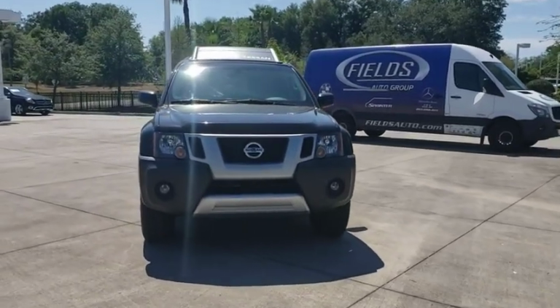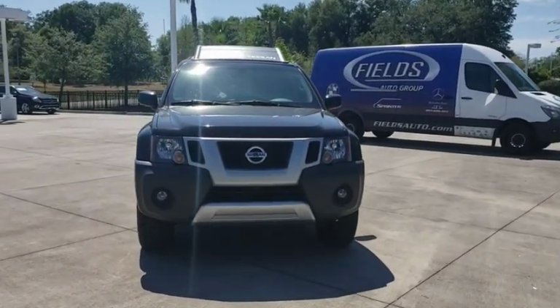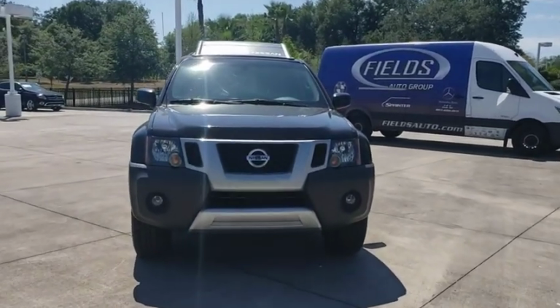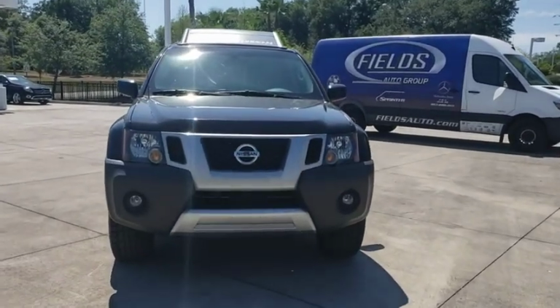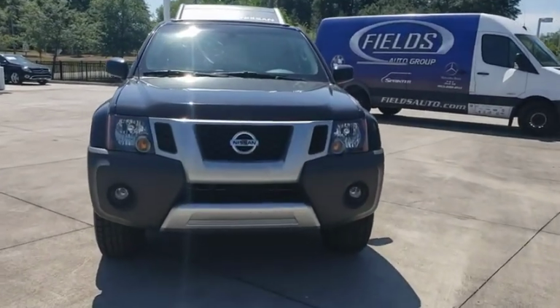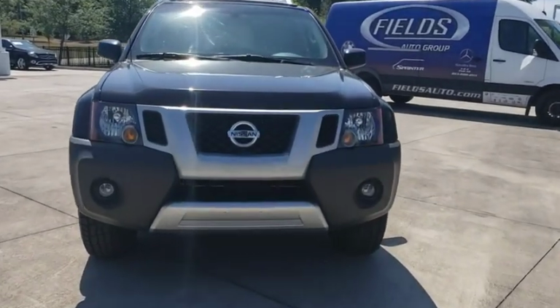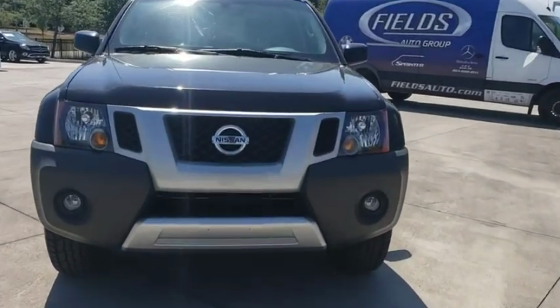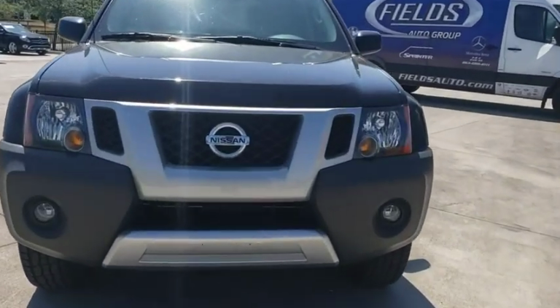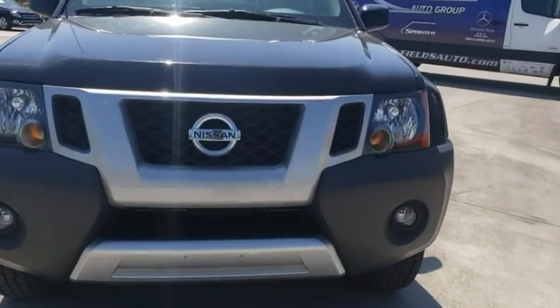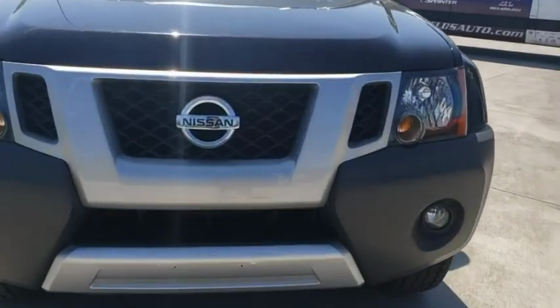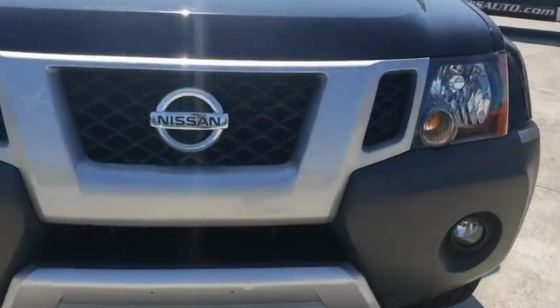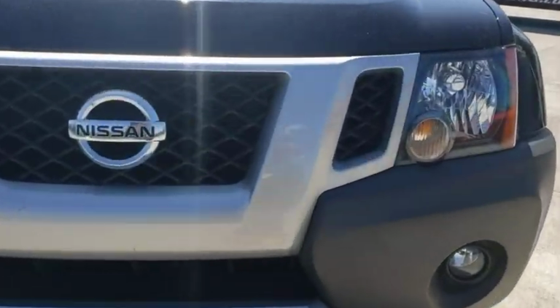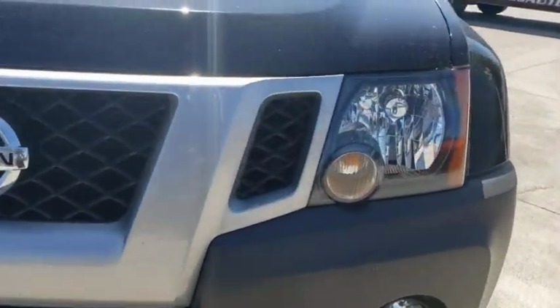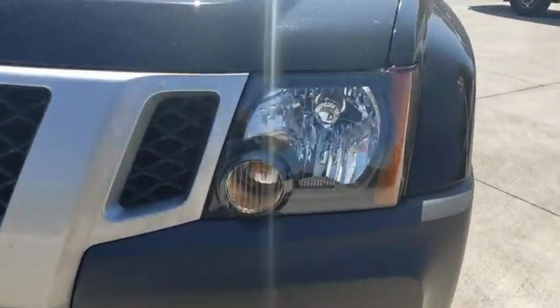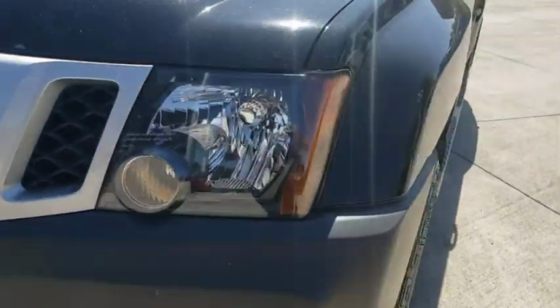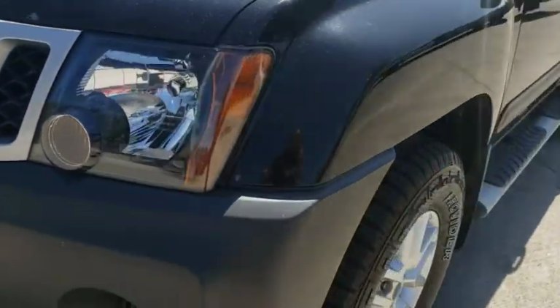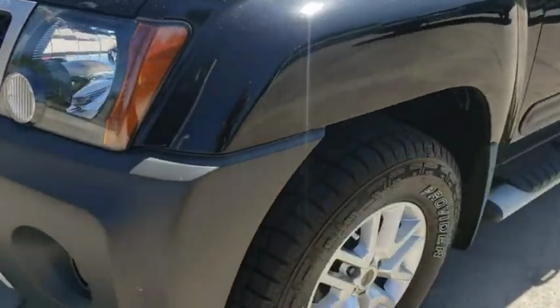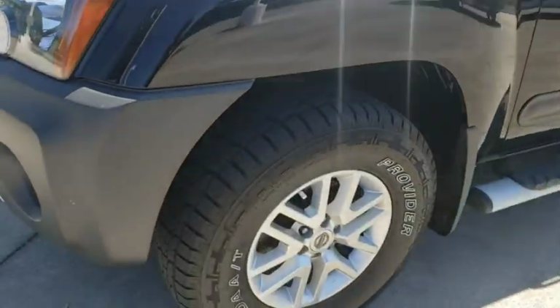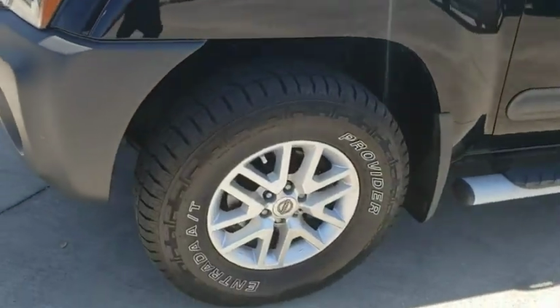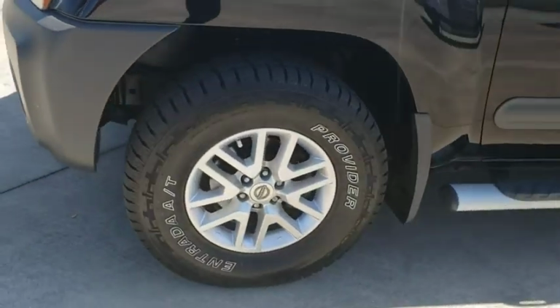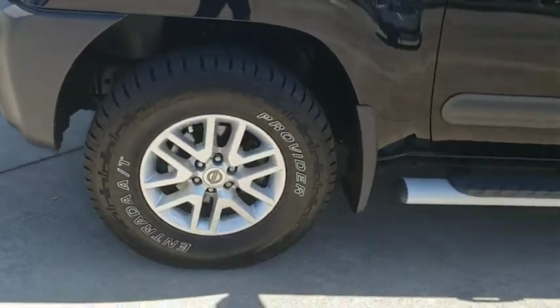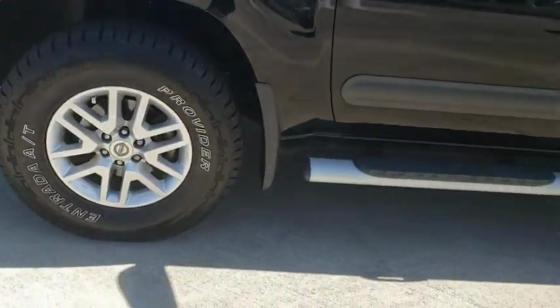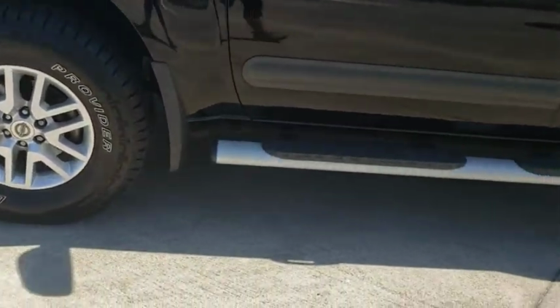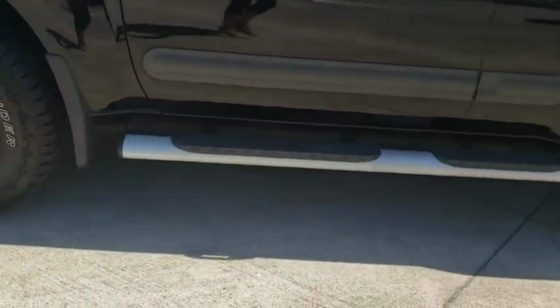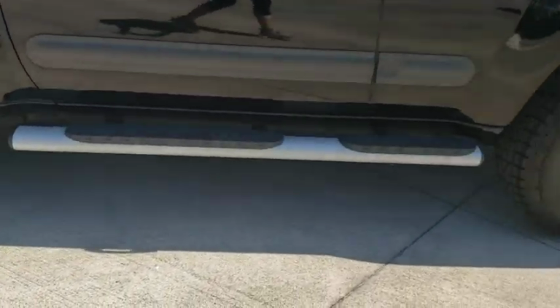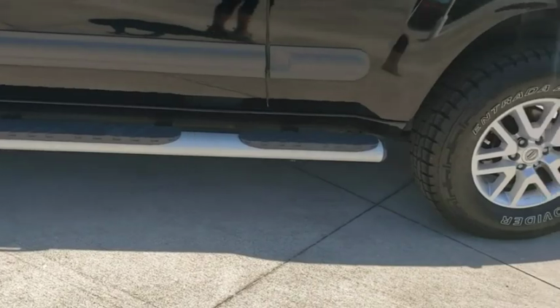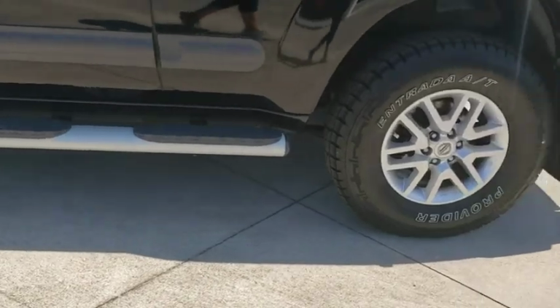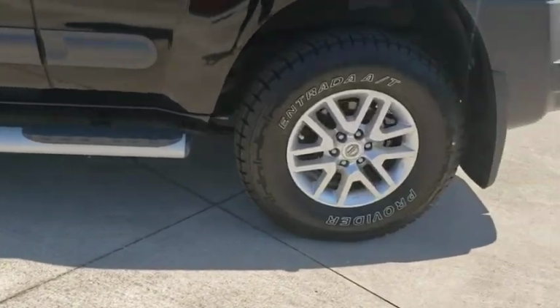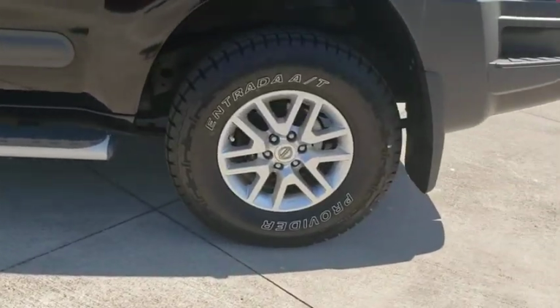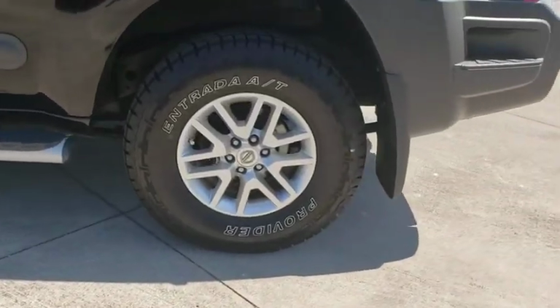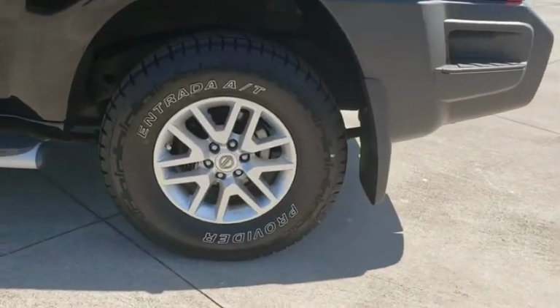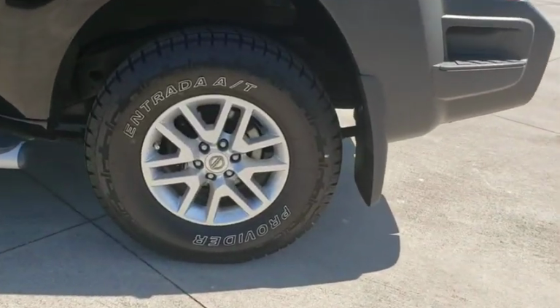Bluetooth, adjustable steering wheel, power steering, cruise control, four-wheel drive, aluminum wheels, four-wheel disc brakes, AM FM stereo radio.